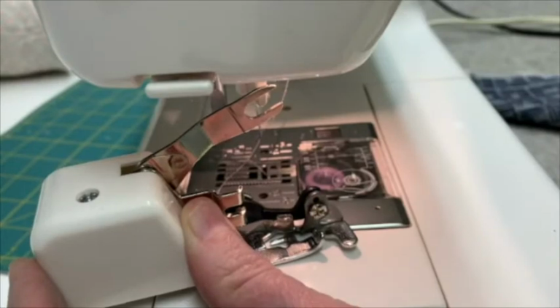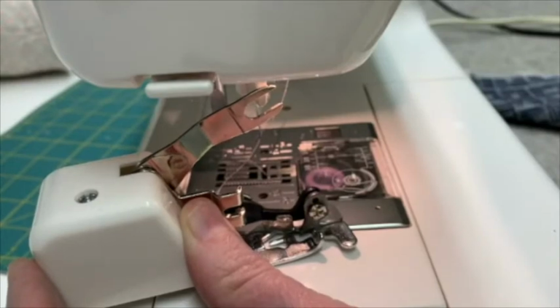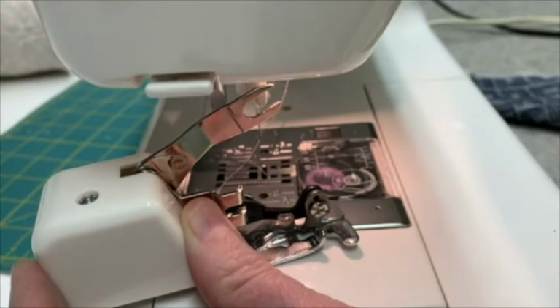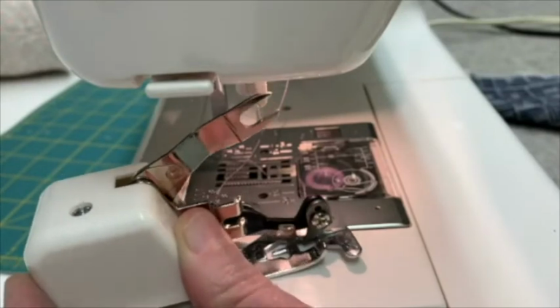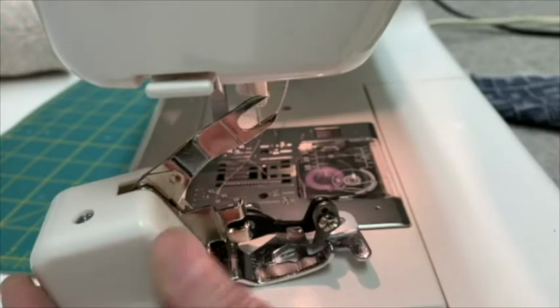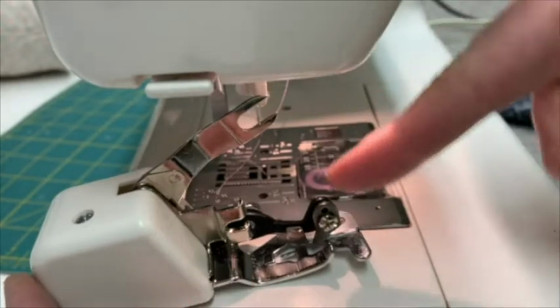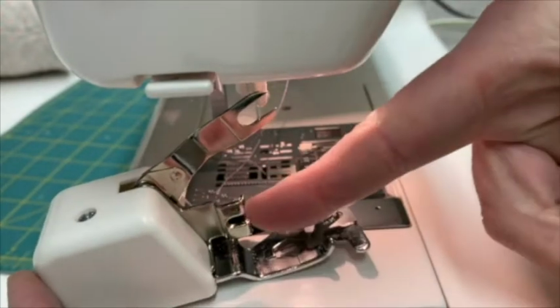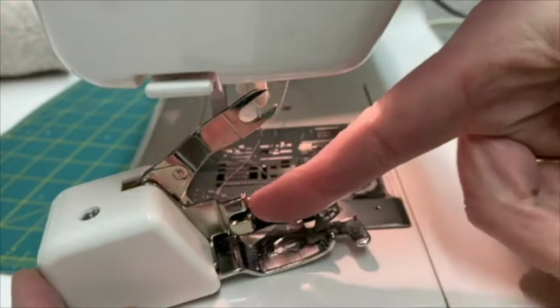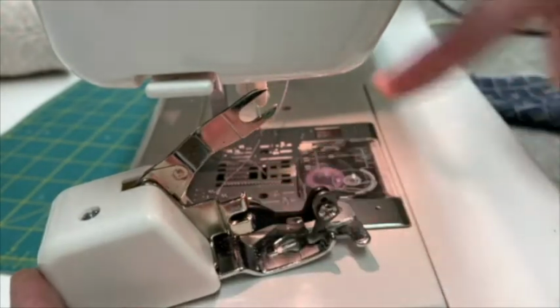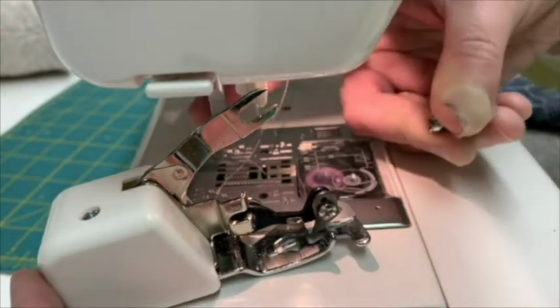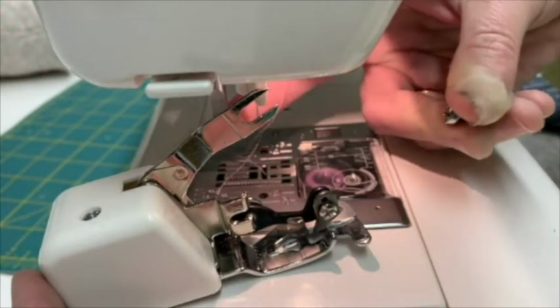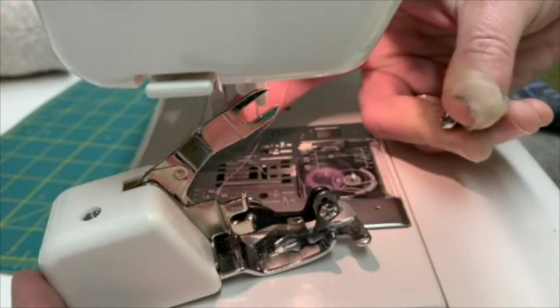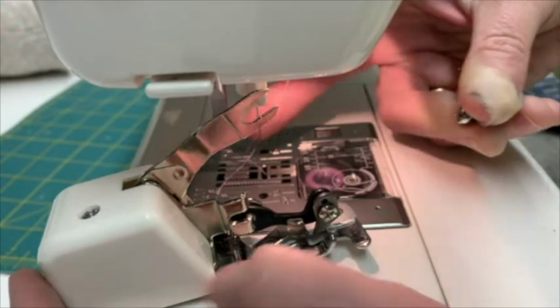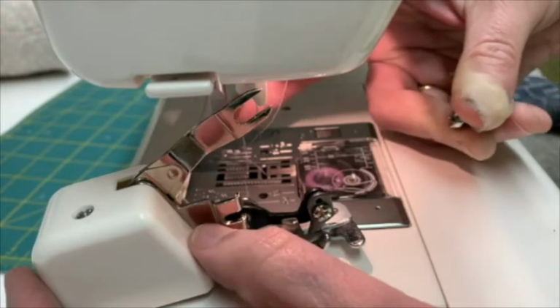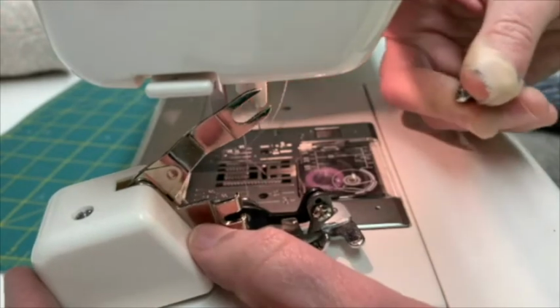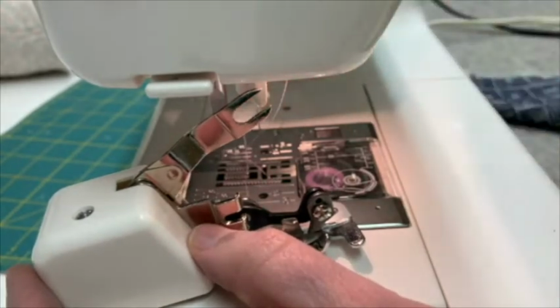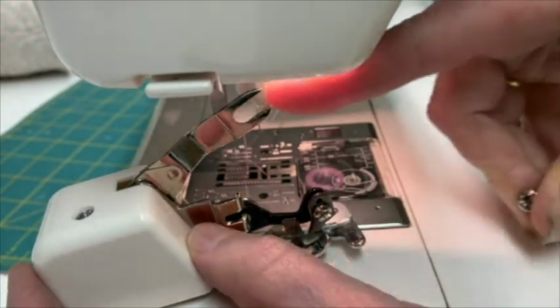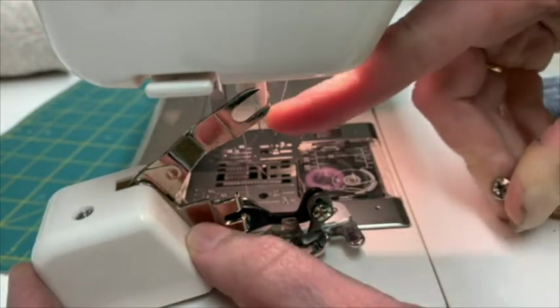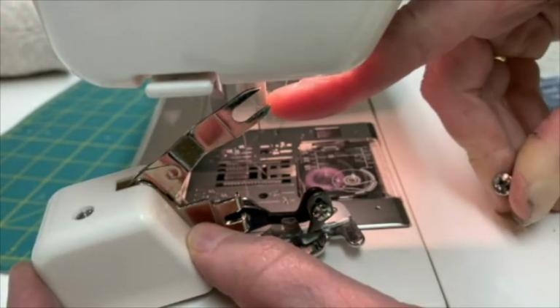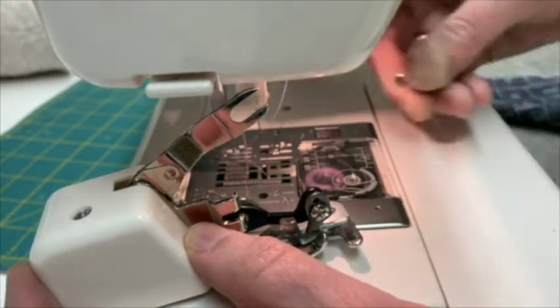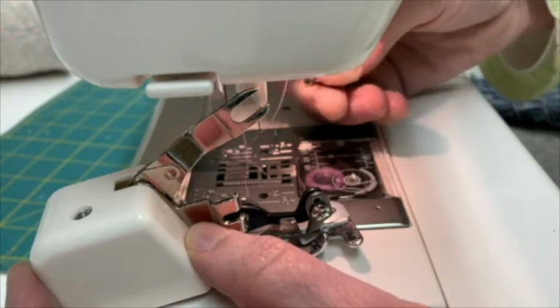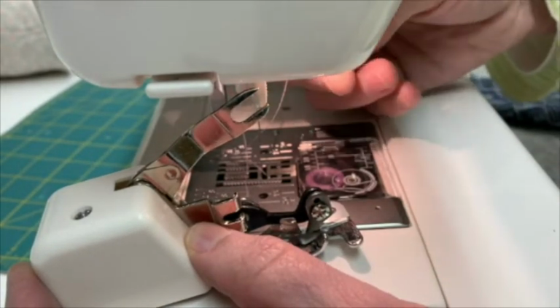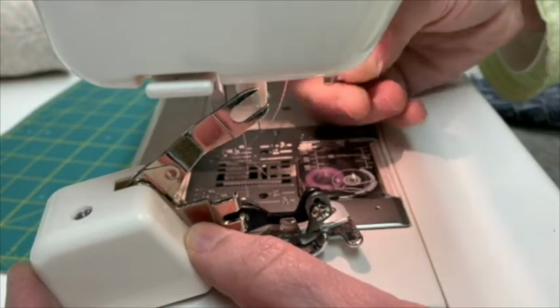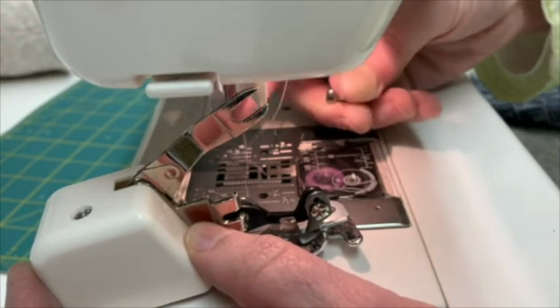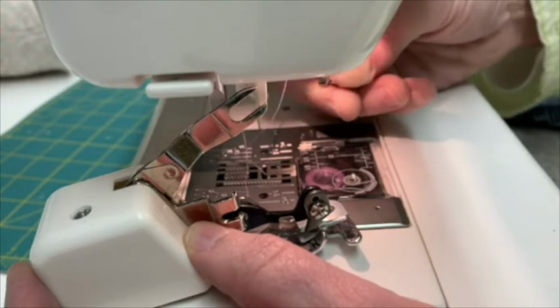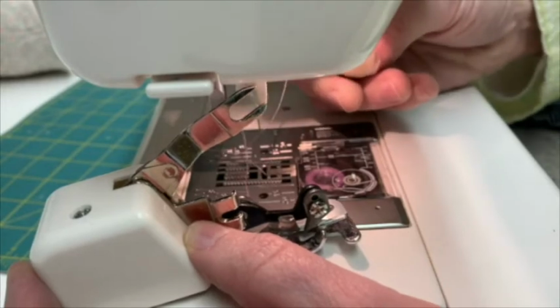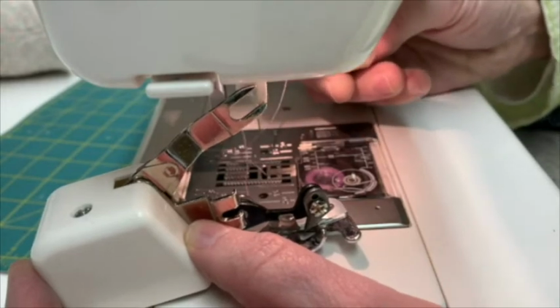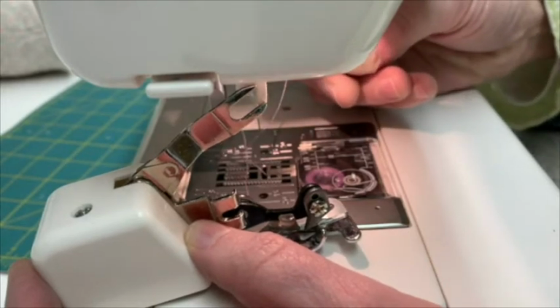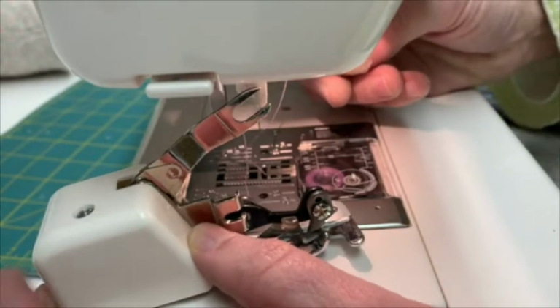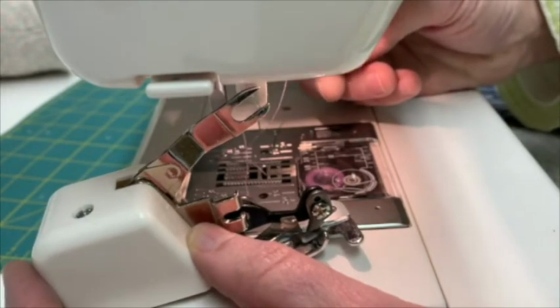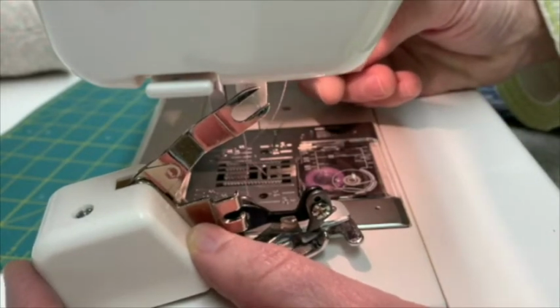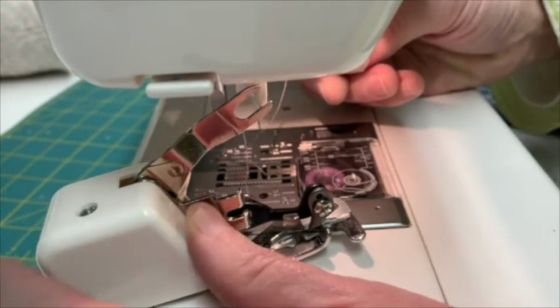The overlocker foot has a piece that fits around the shank and a little arm that needs to catch onto the bit that holds your needle.